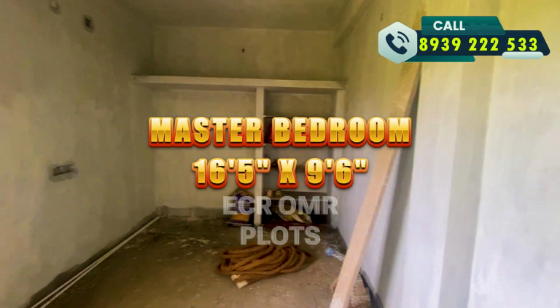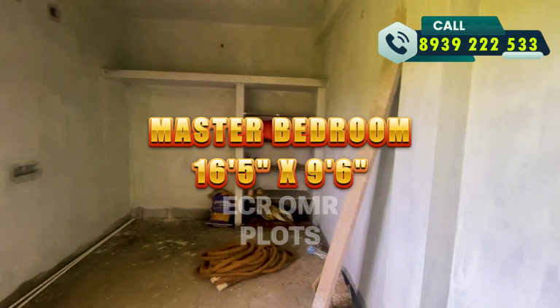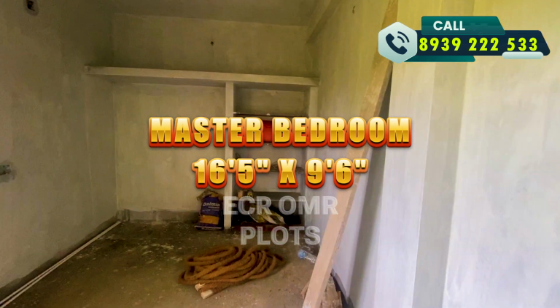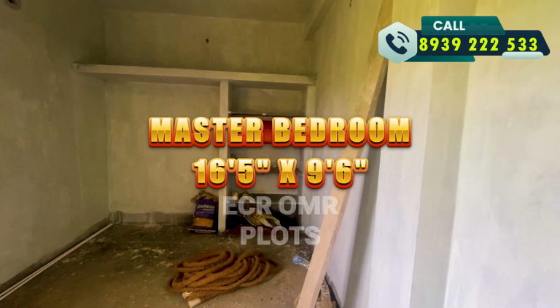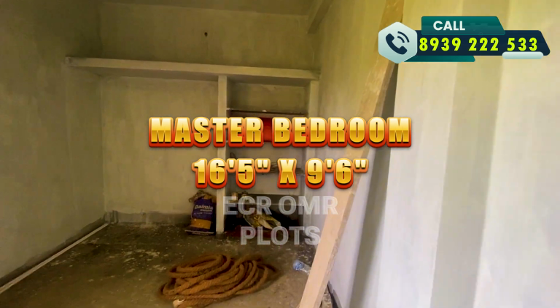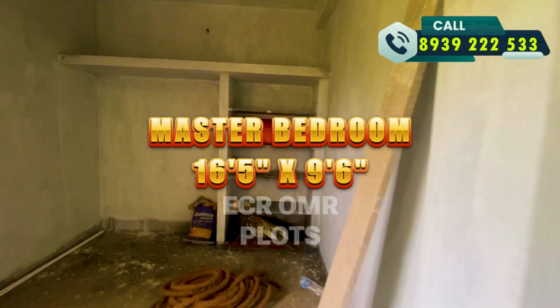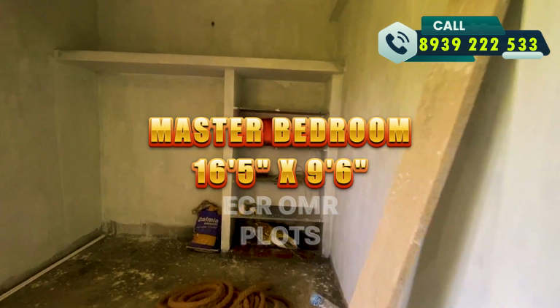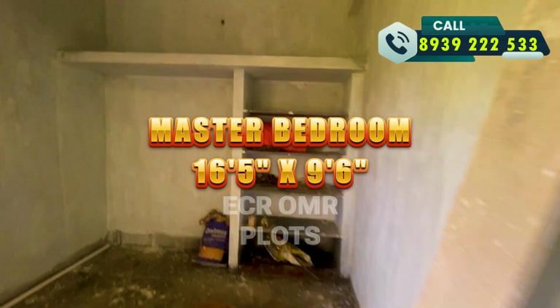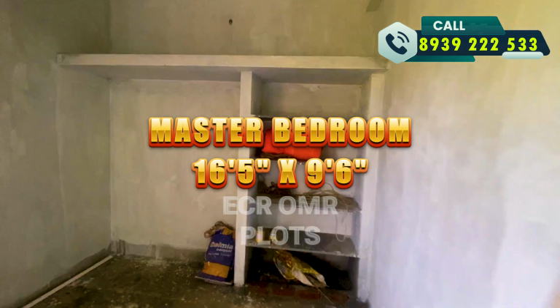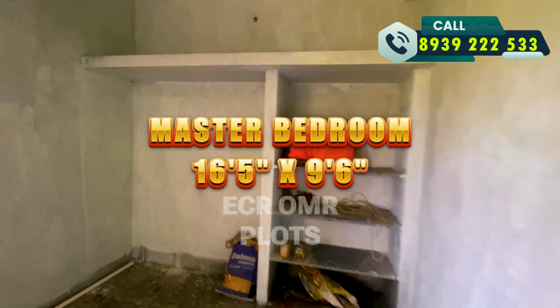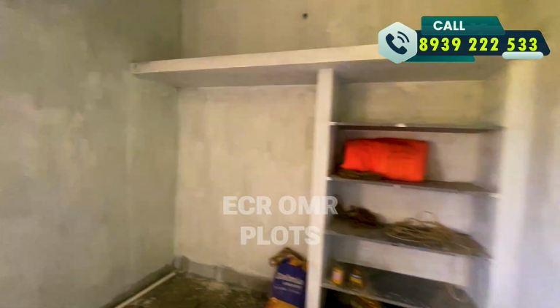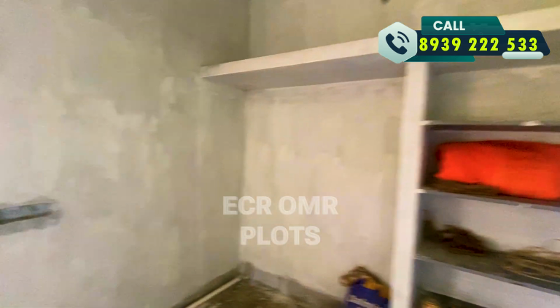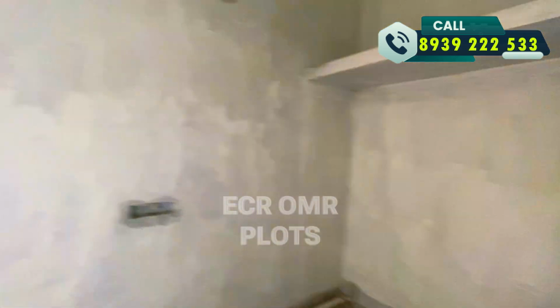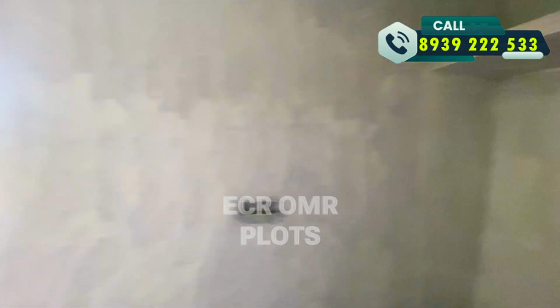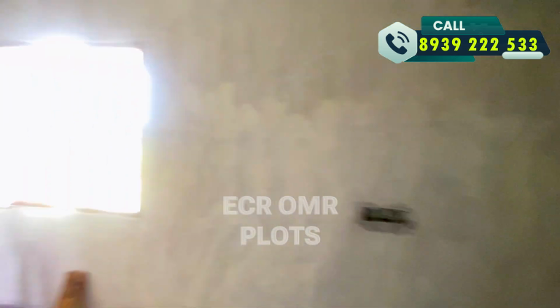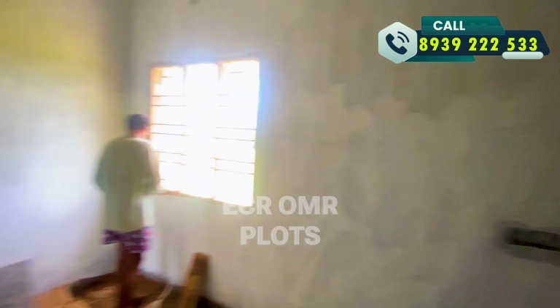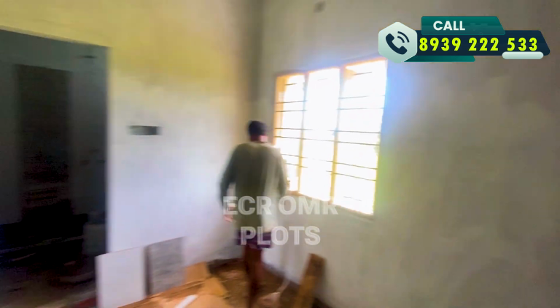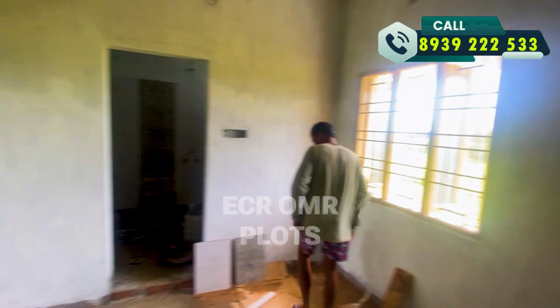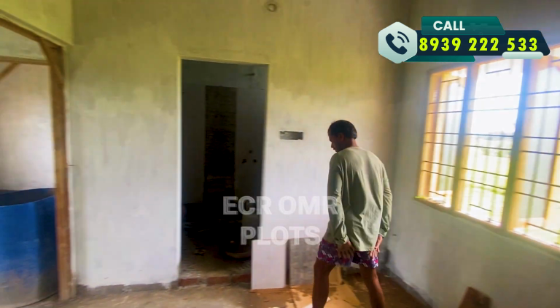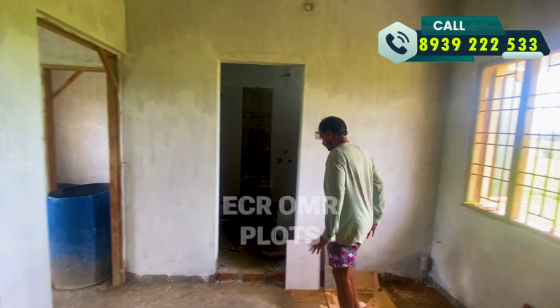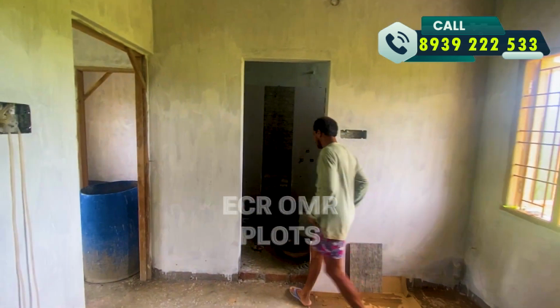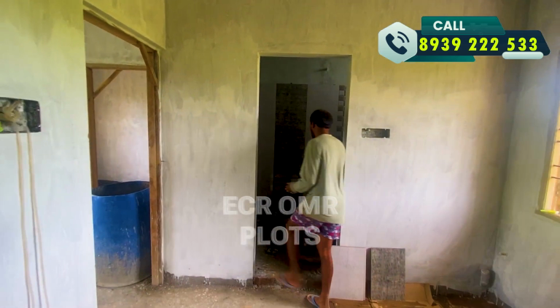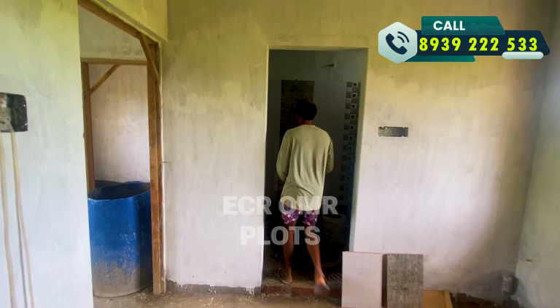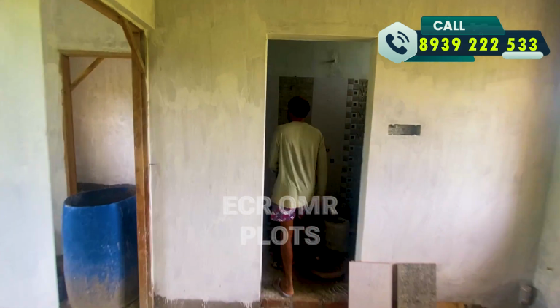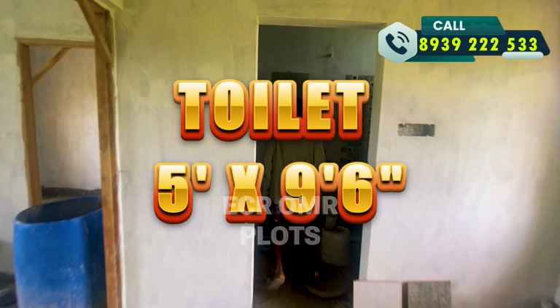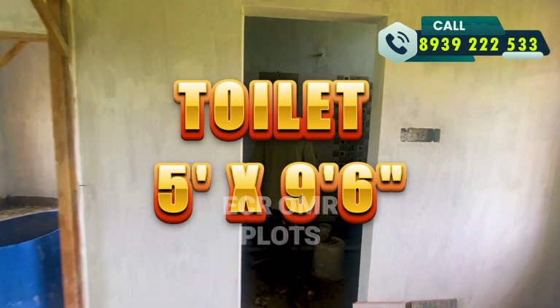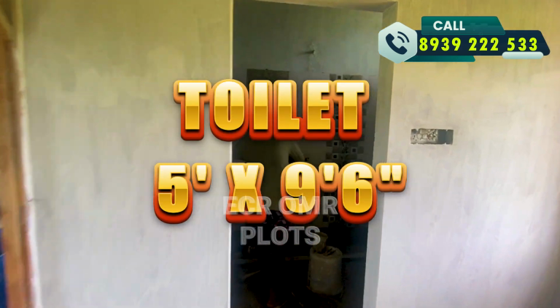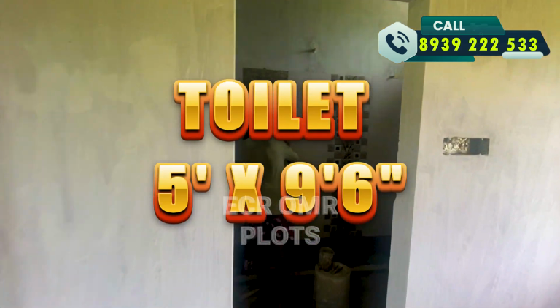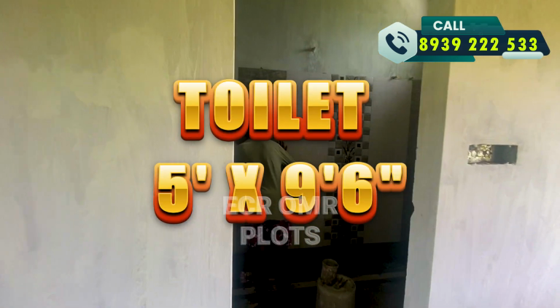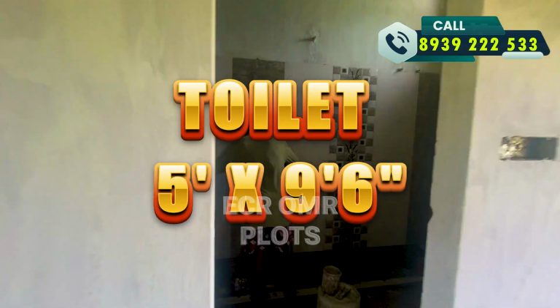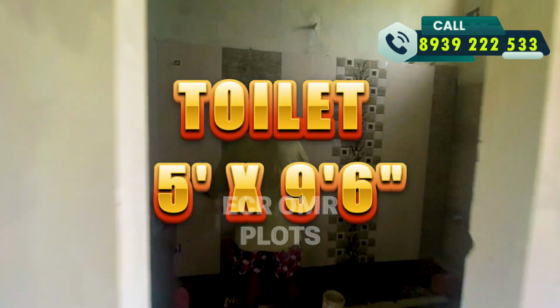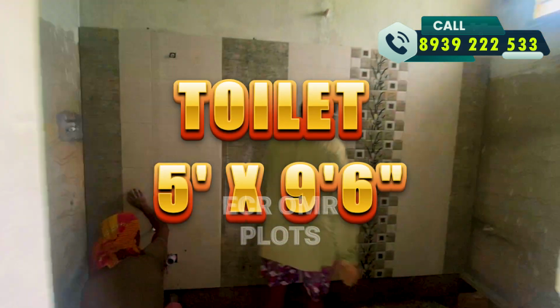You will have a very spacious and comfortable bedroom. The toilet size is 5 feet by 9.6 feet.